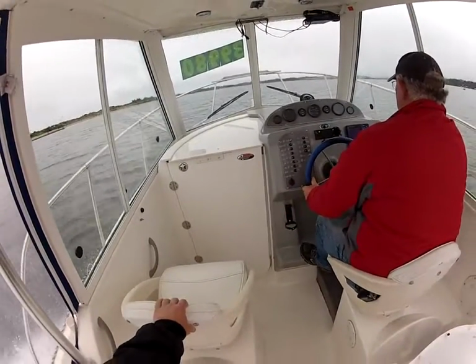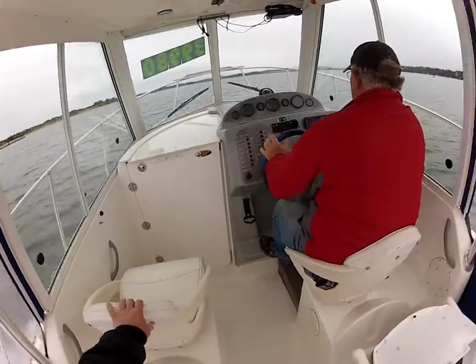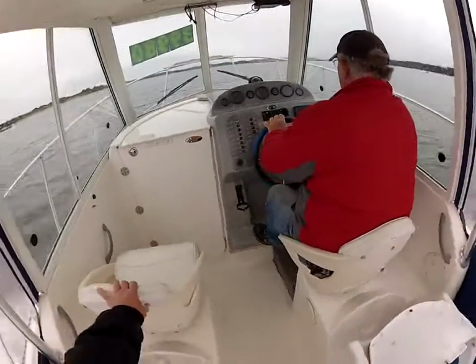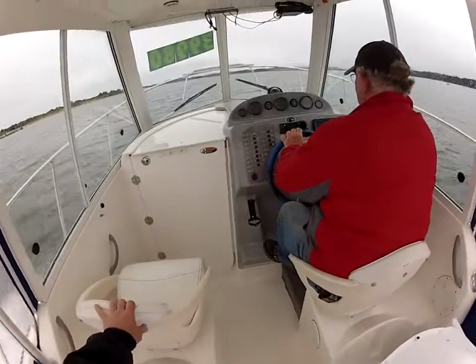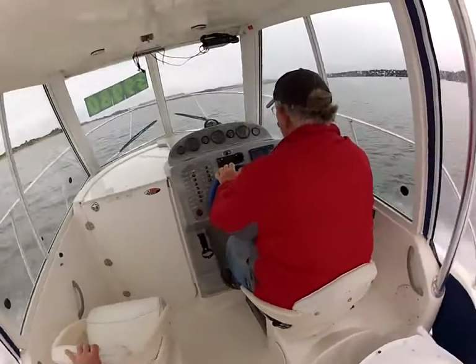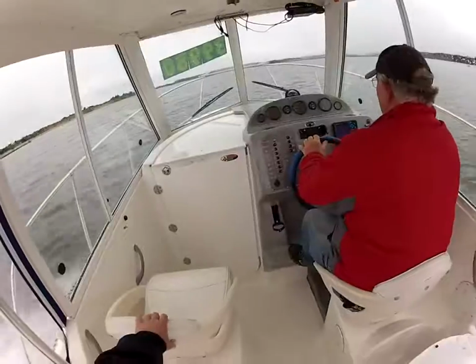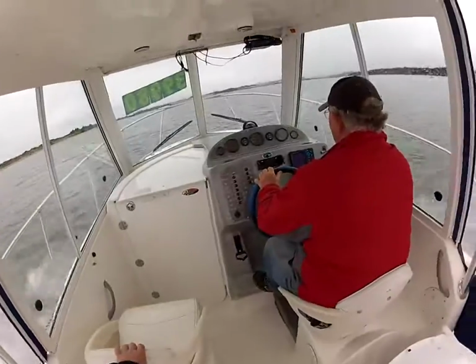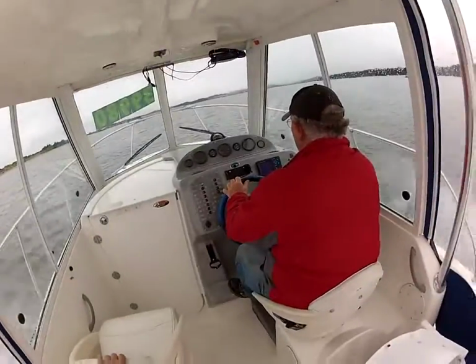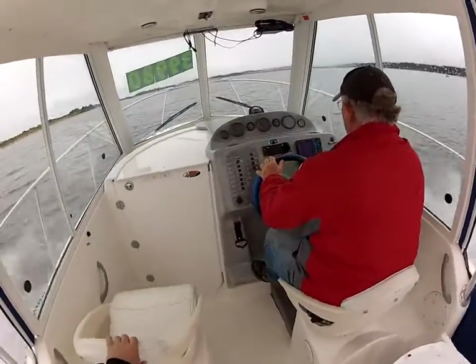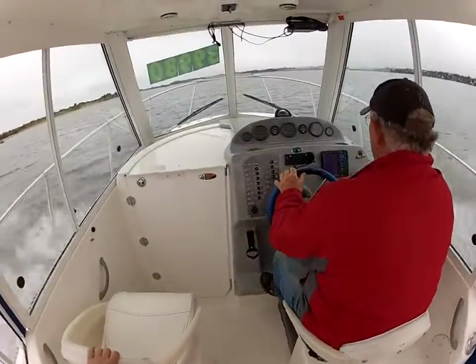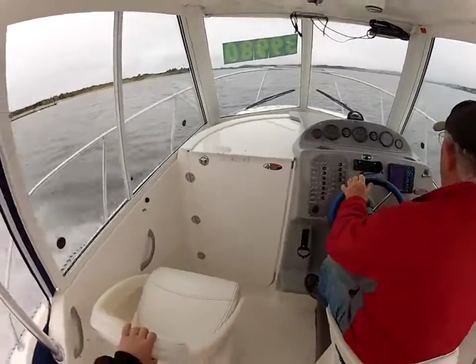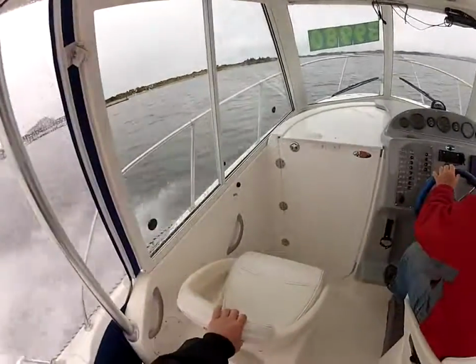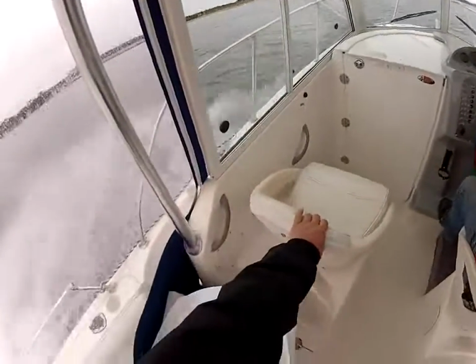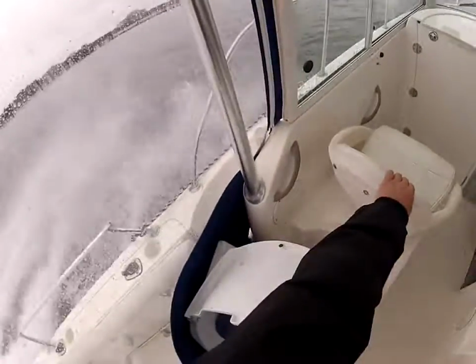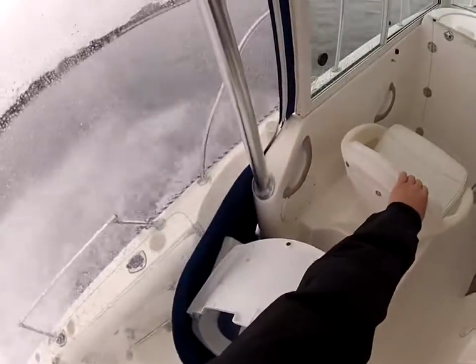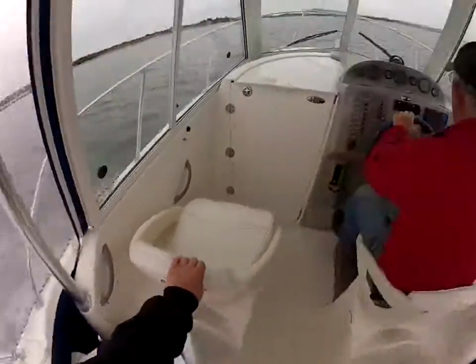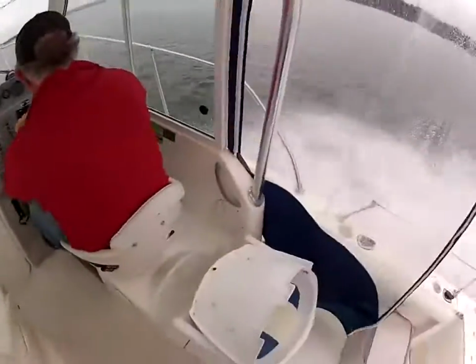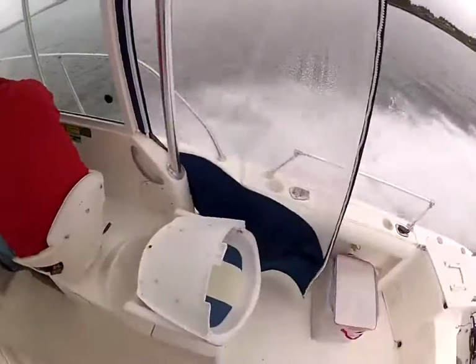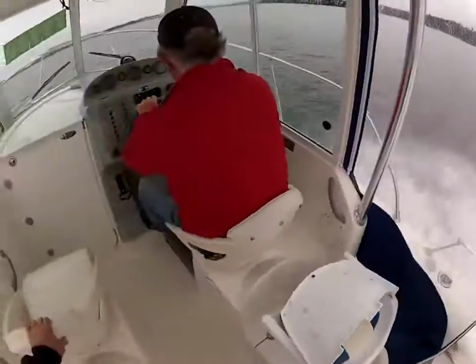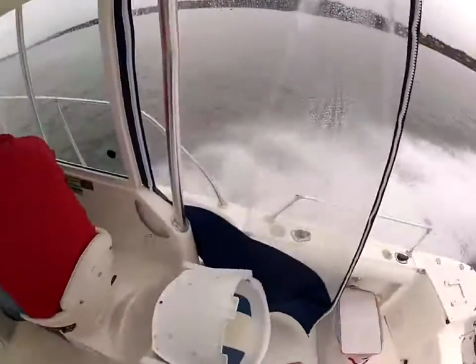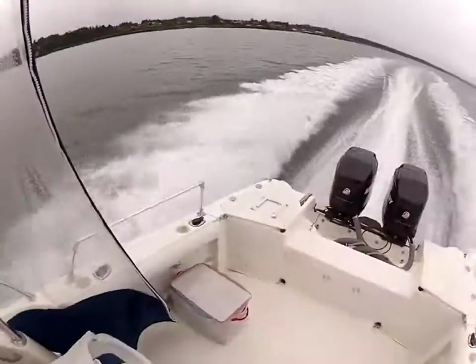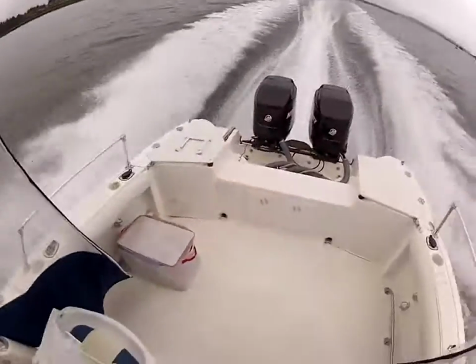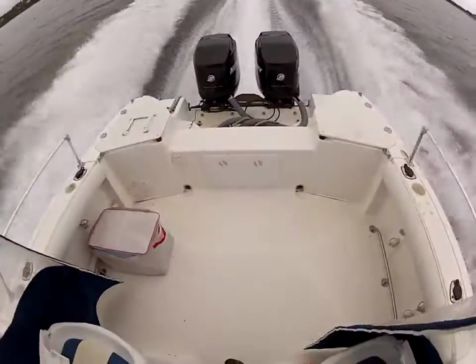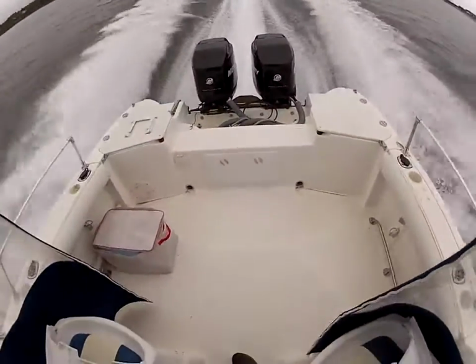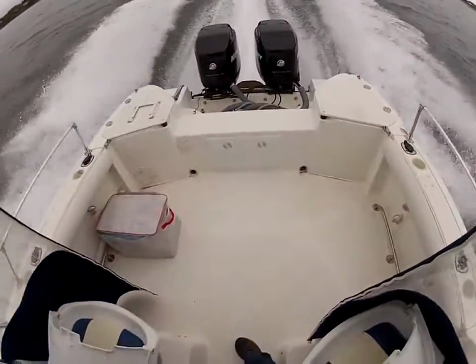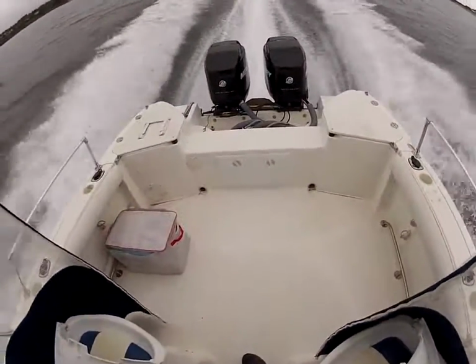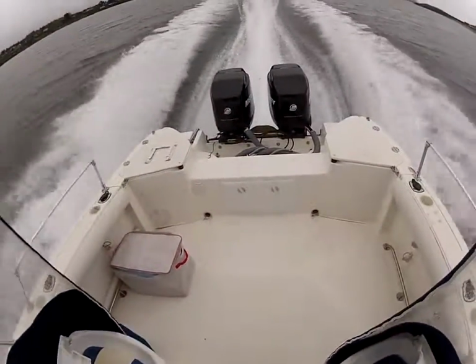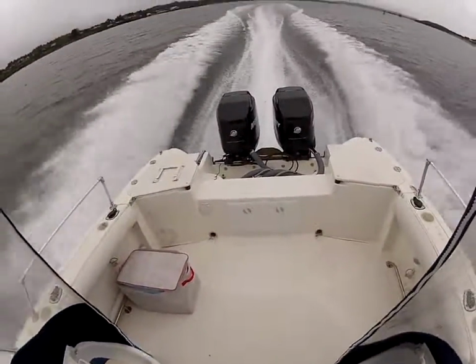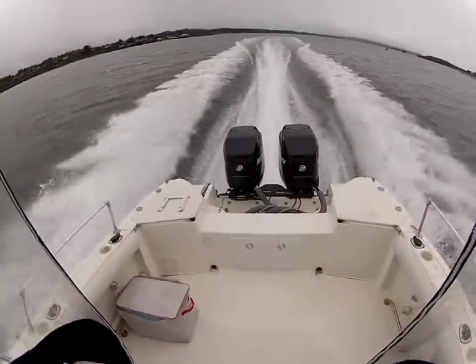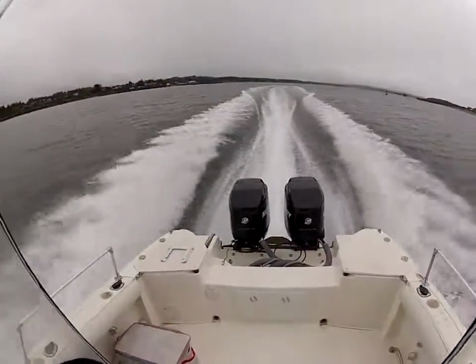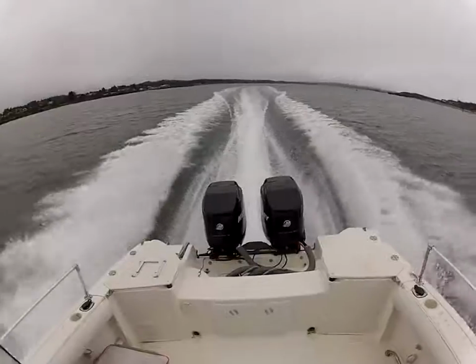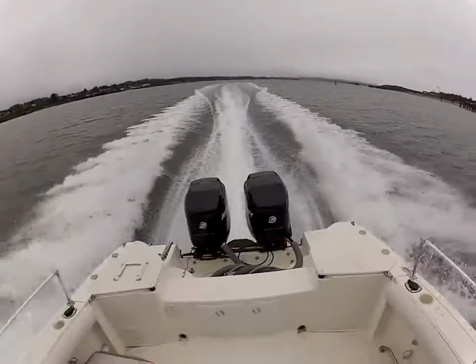Nice and quick — up on plane. This boat is powered with twin Mercury four-strokes, 115s.